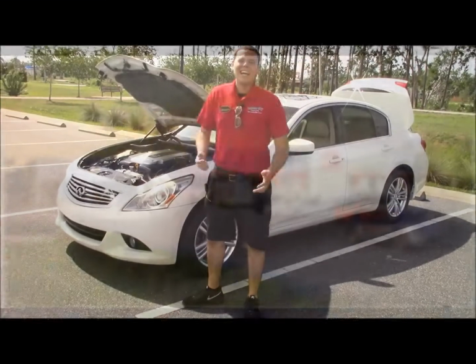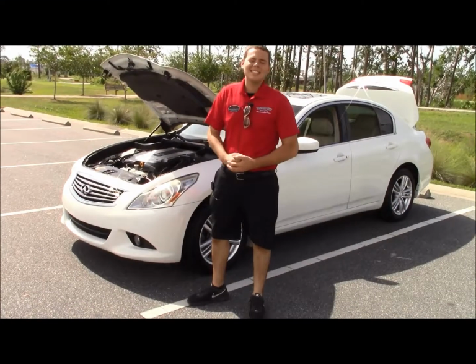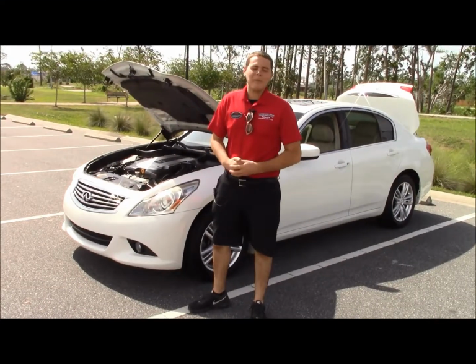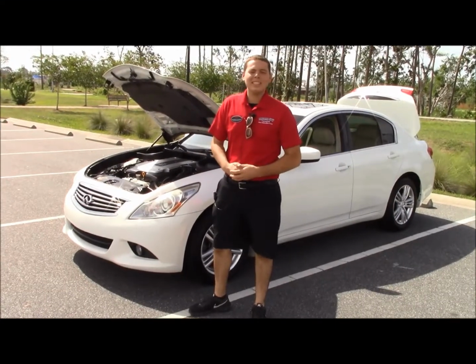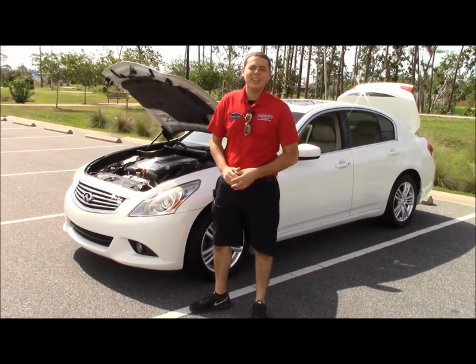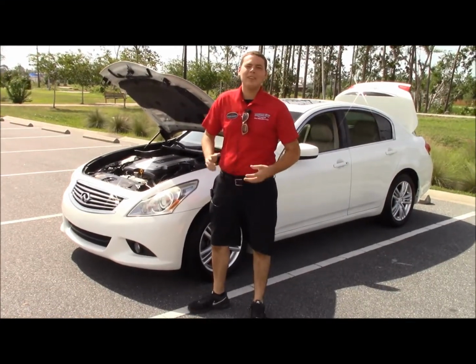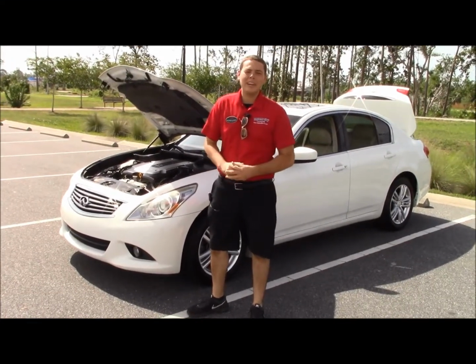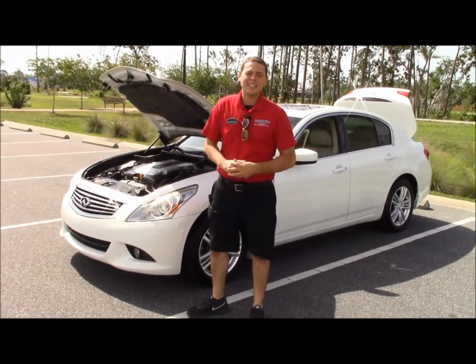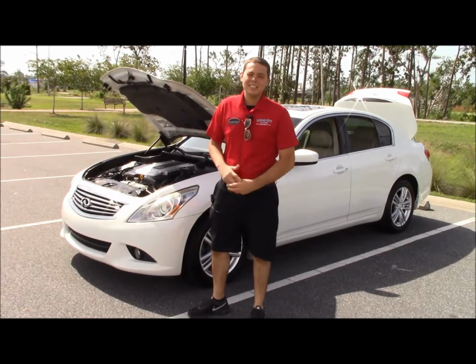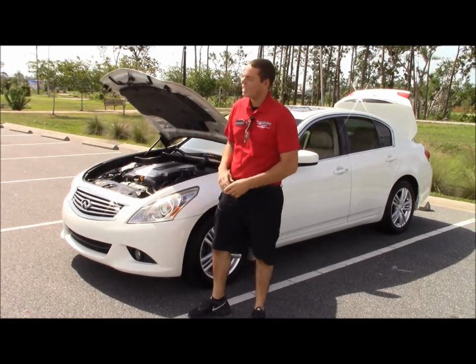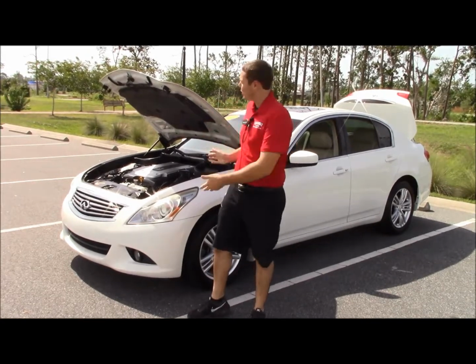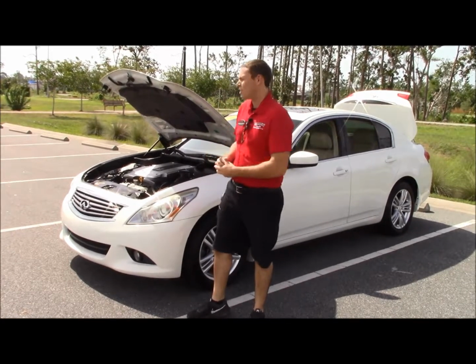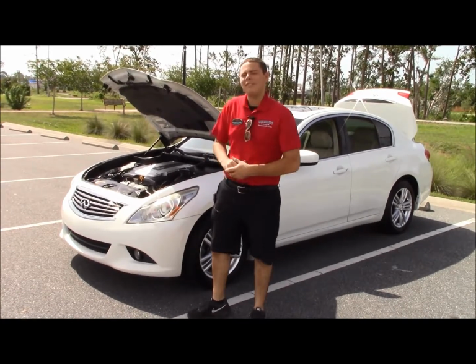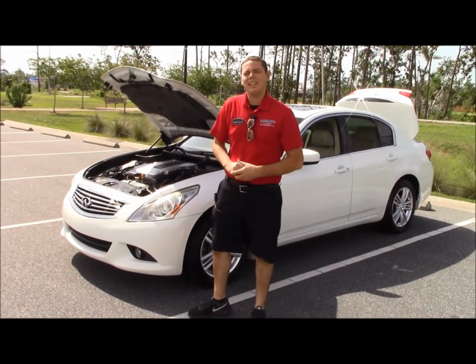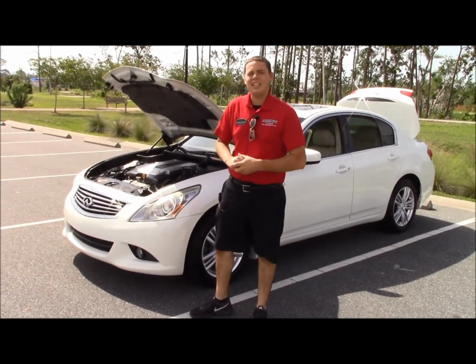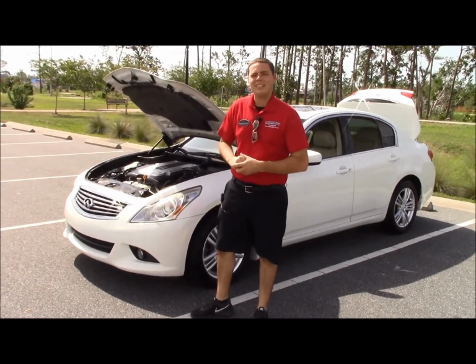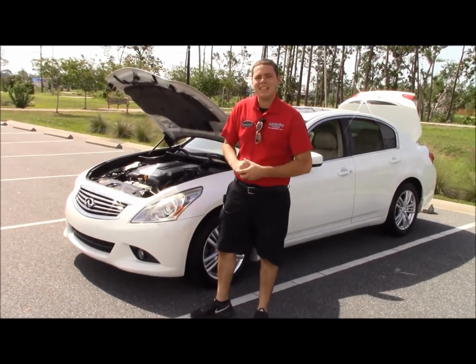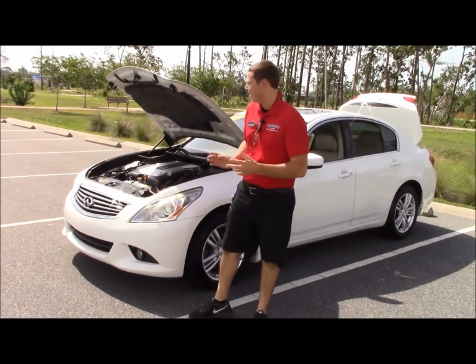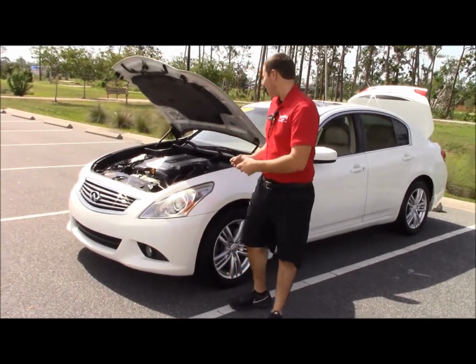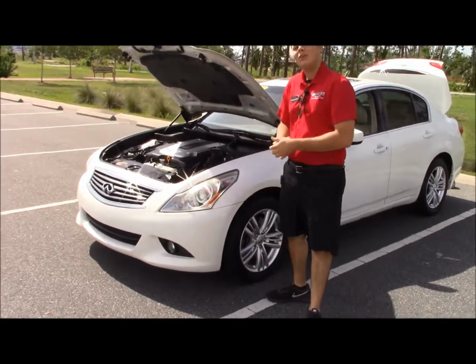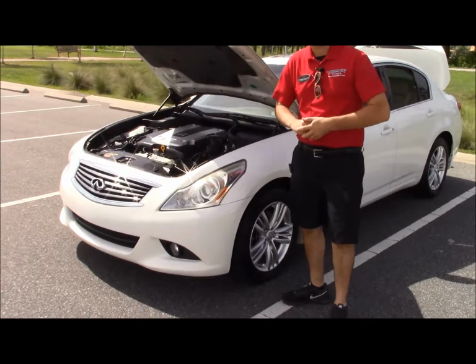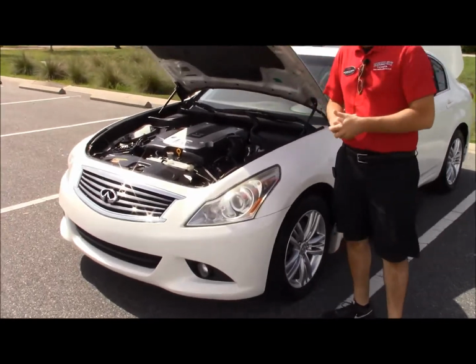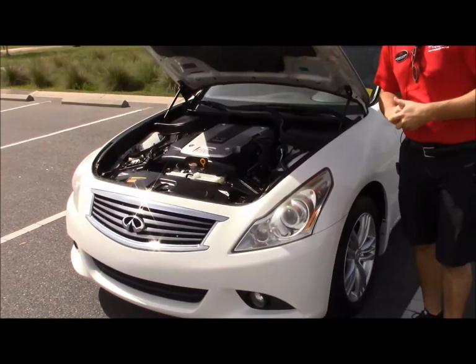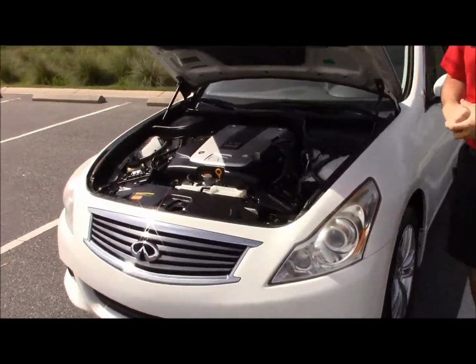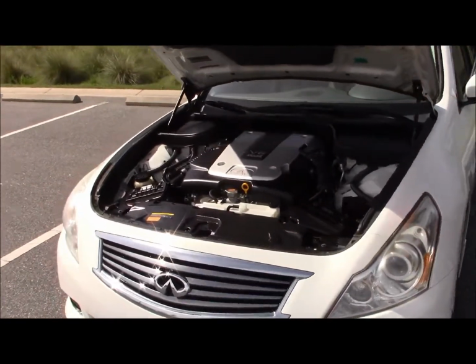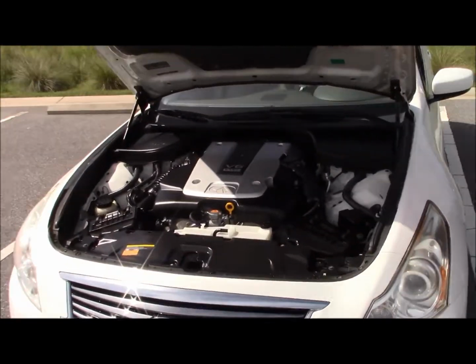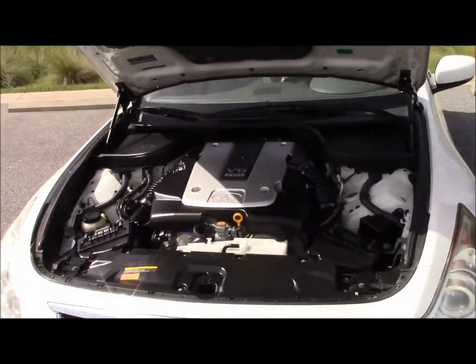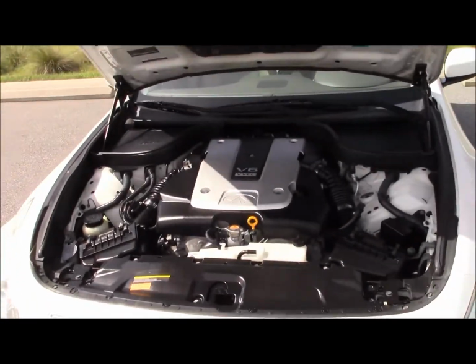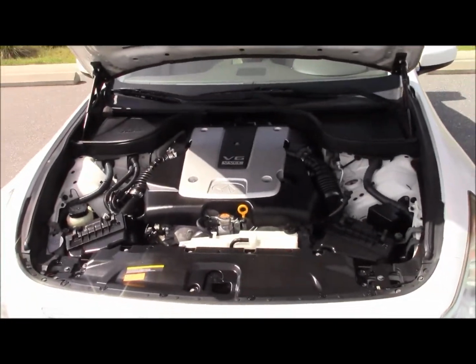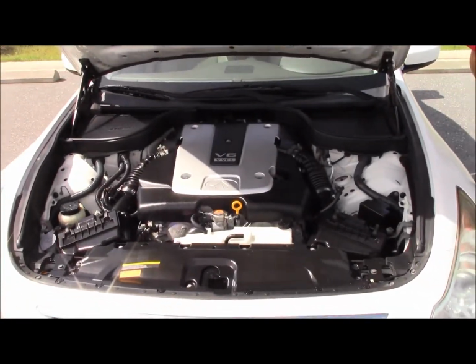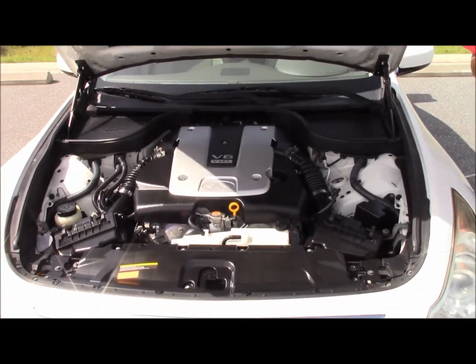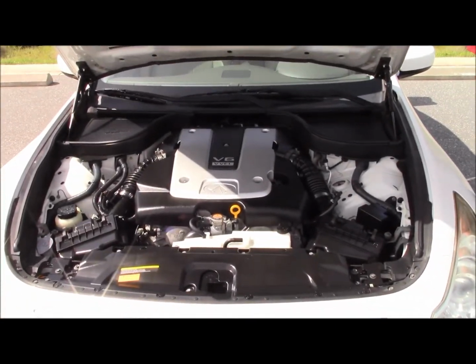Hey guys, this is Nate with Panama City Toyota and I'm here with the Throwback Thursday. Today I got a 2012 Infiniti G37X. Under the hood we have a 3.7 liter V6 engine that pushes out 325 horsepower.